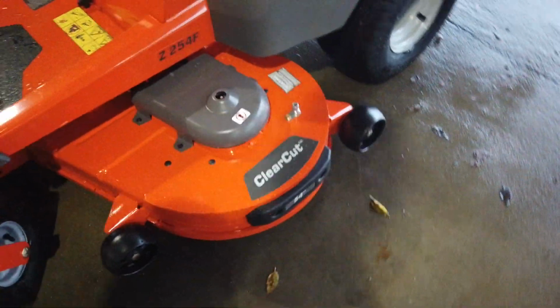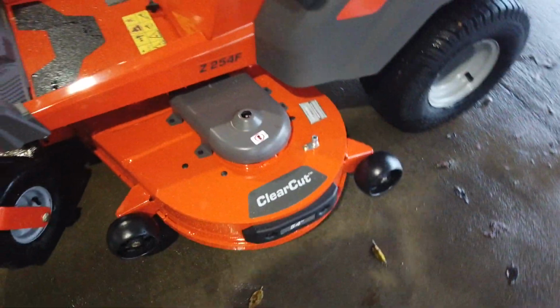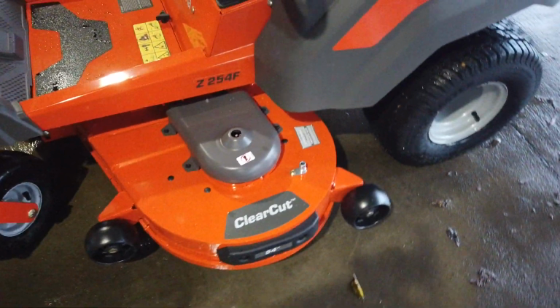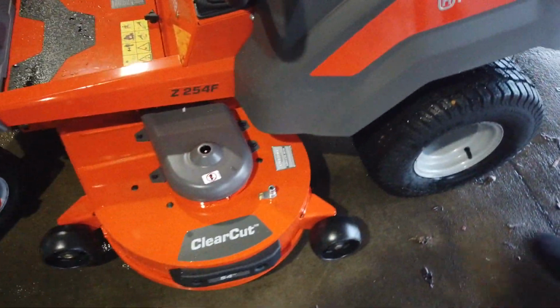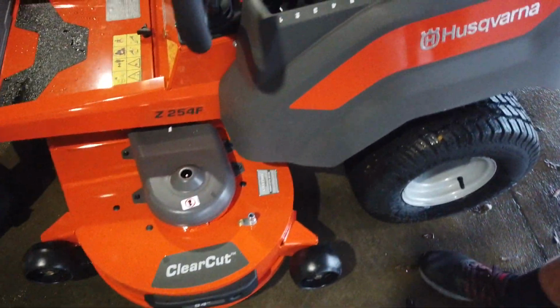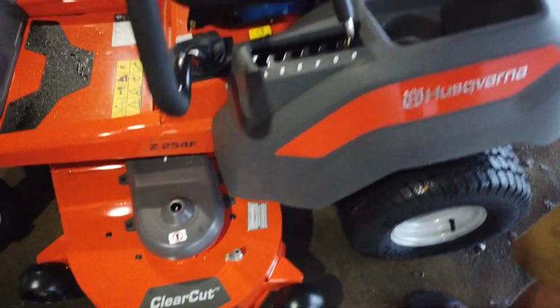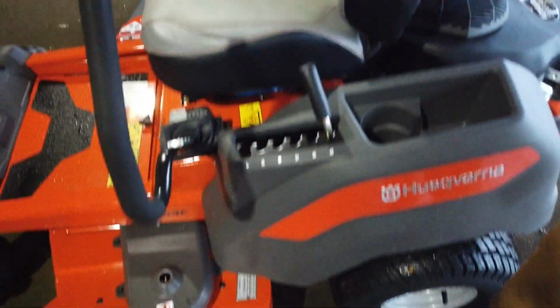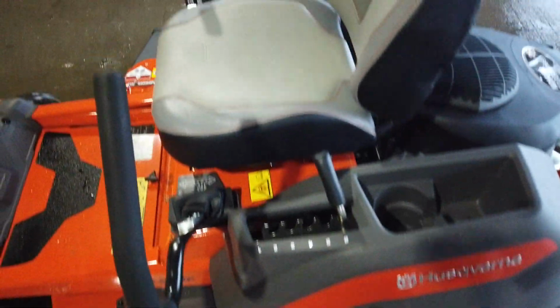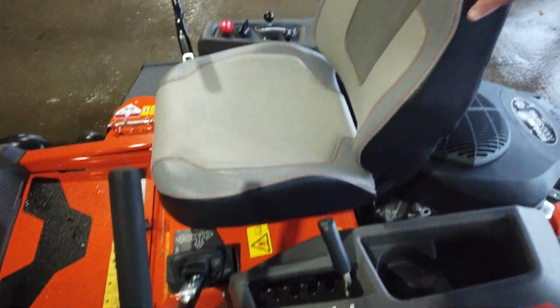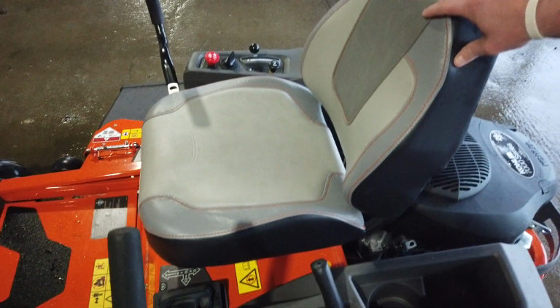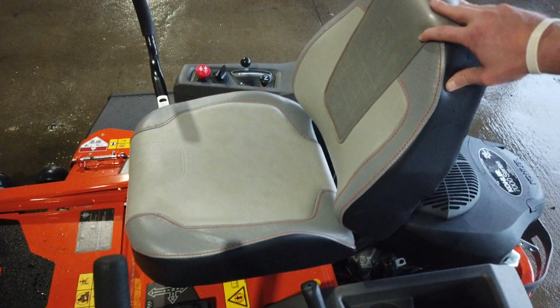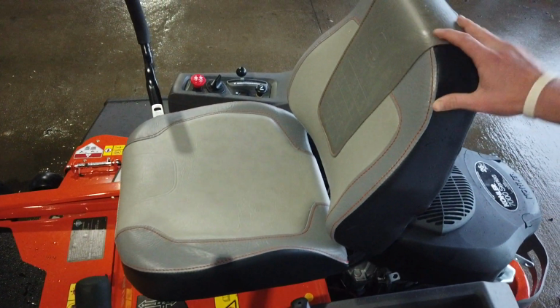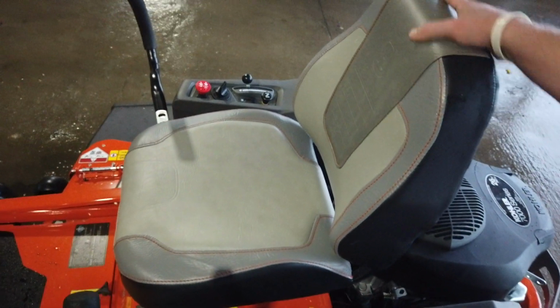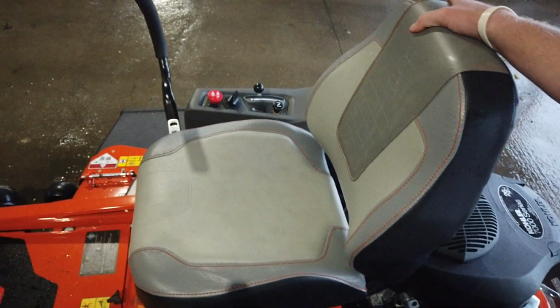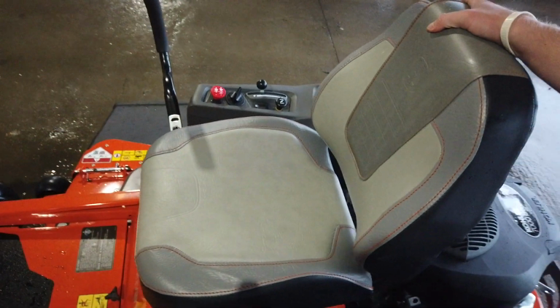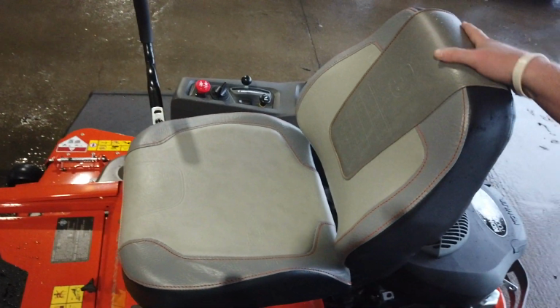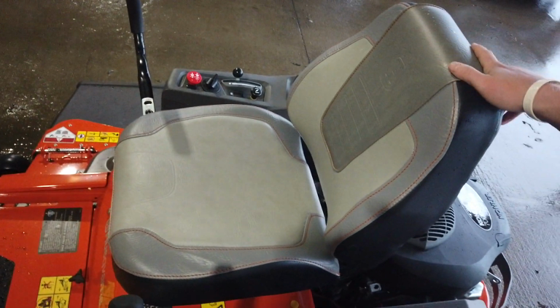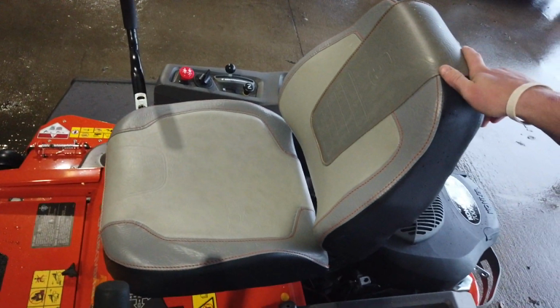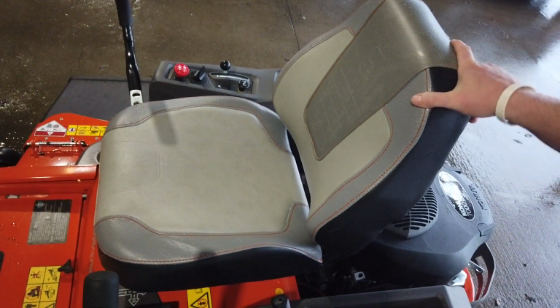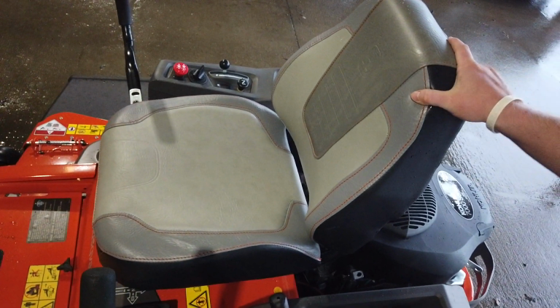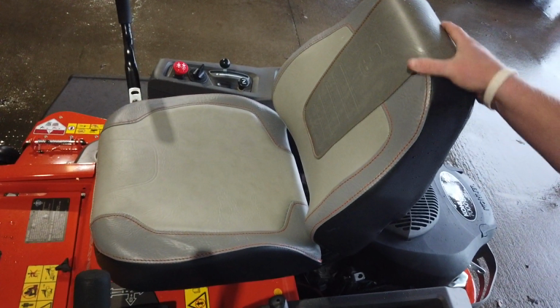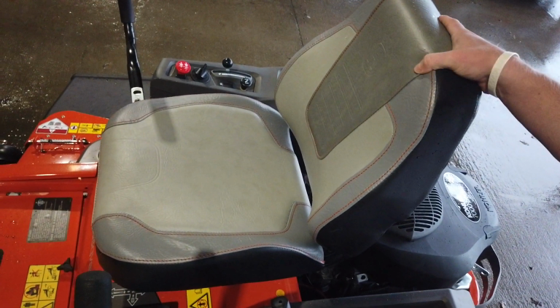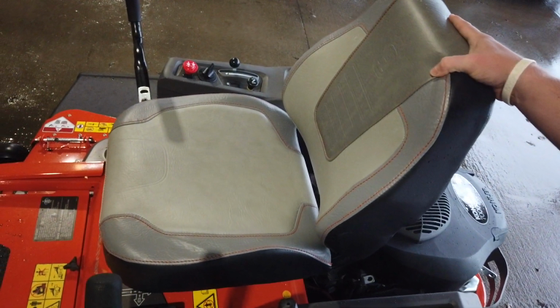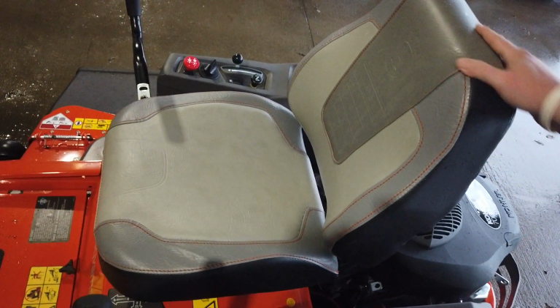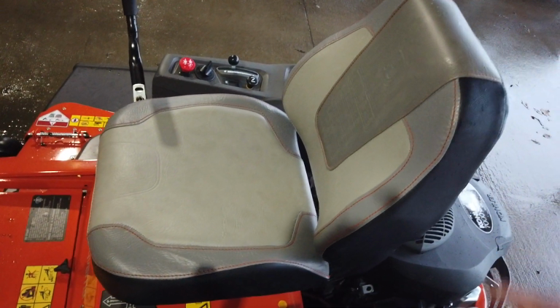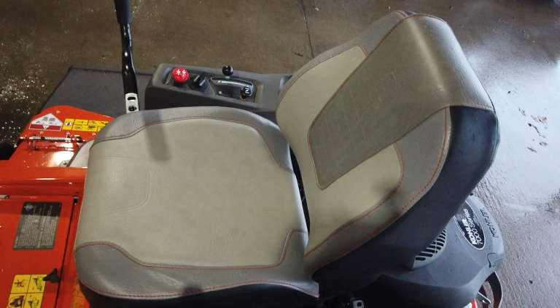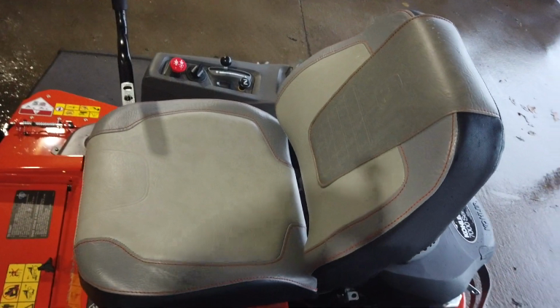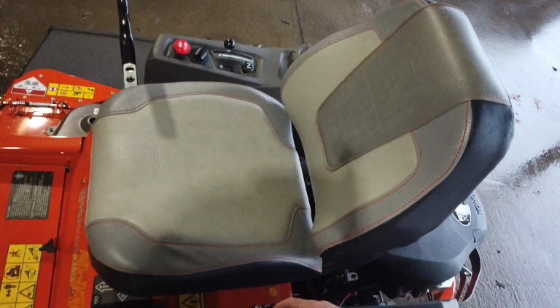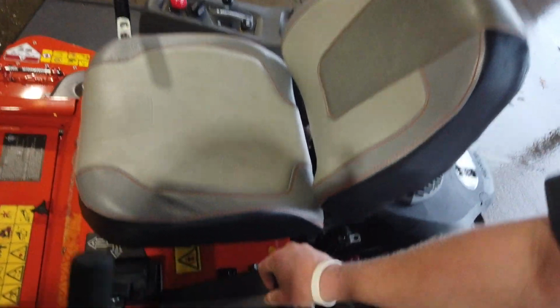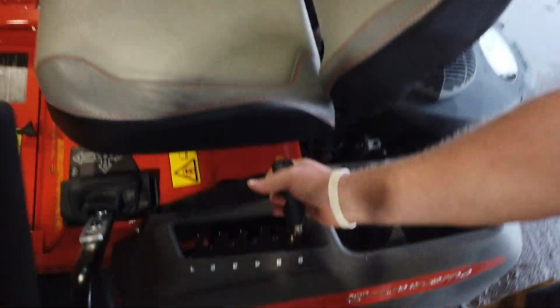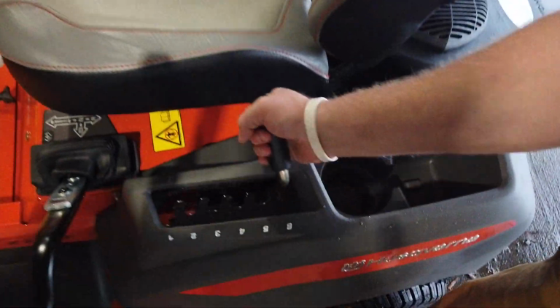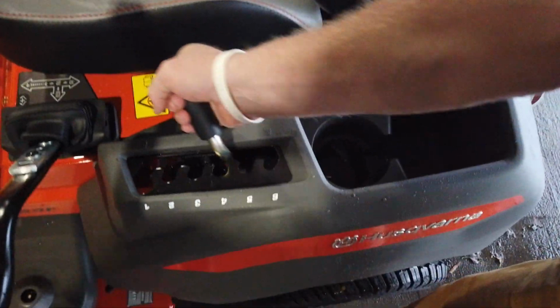This machine comes with a nice high back seat to it — this is only on the Kohler engine models. You have your manual deck lift right here.